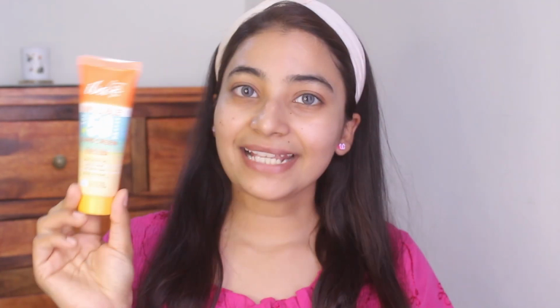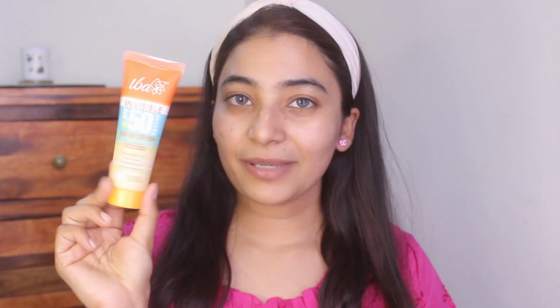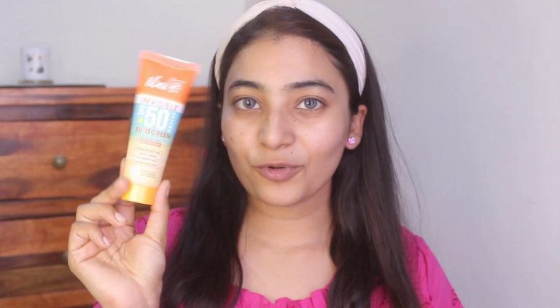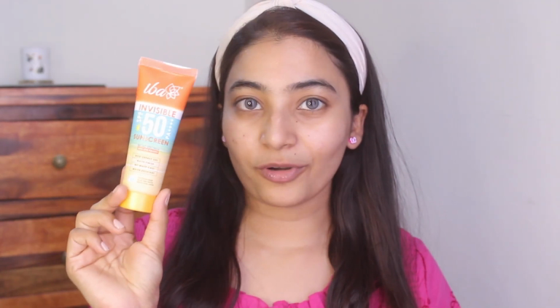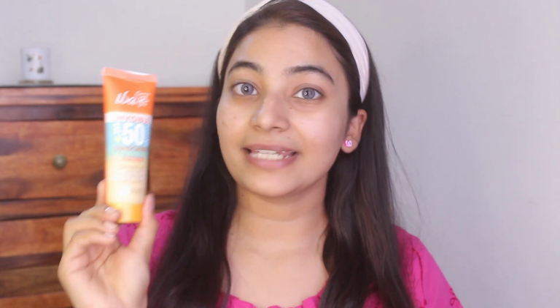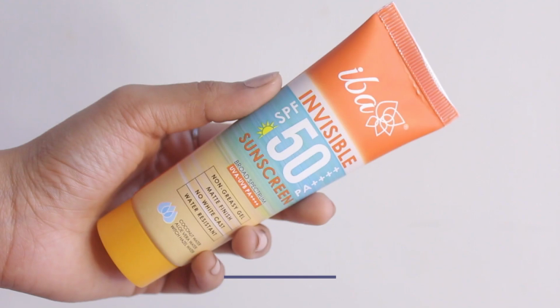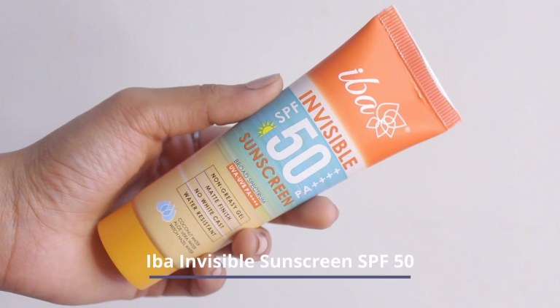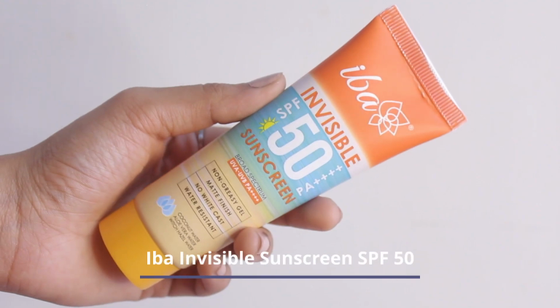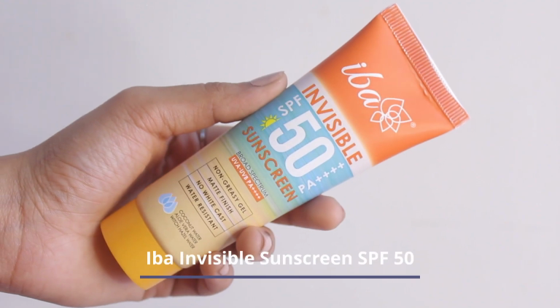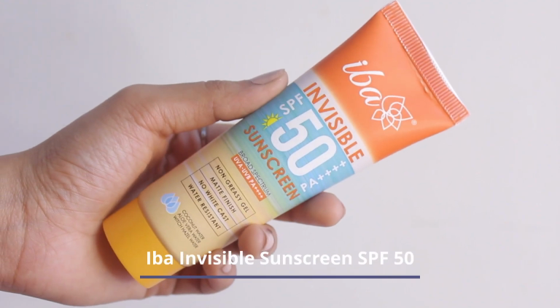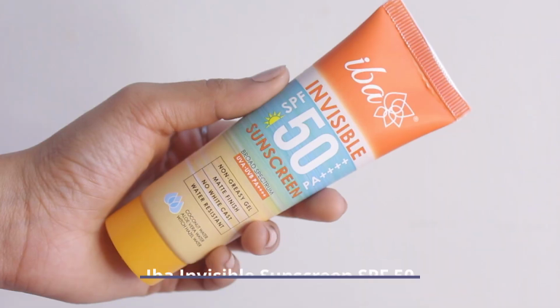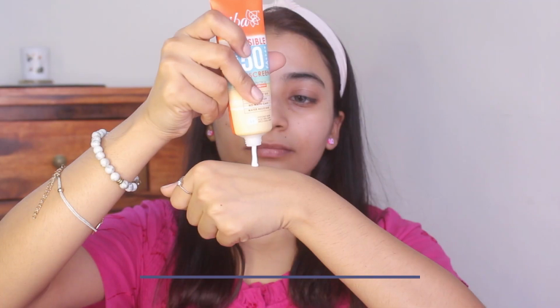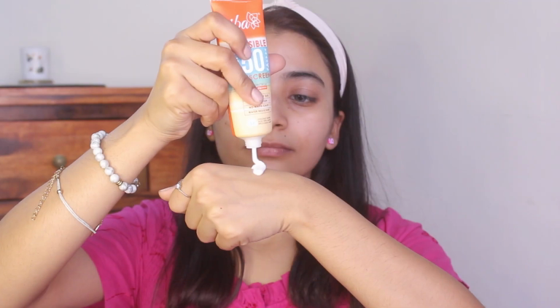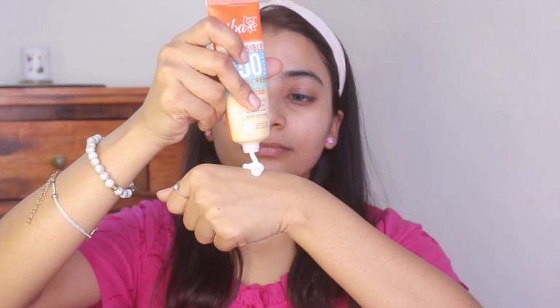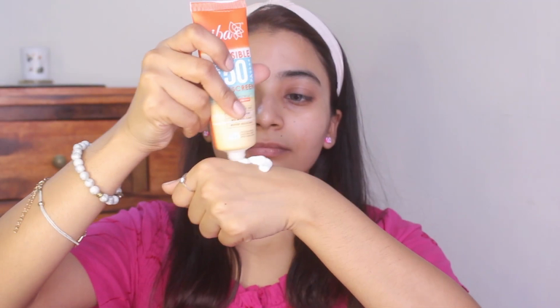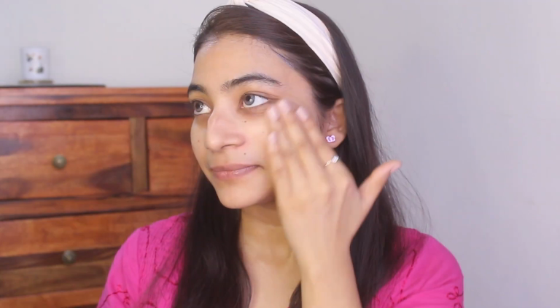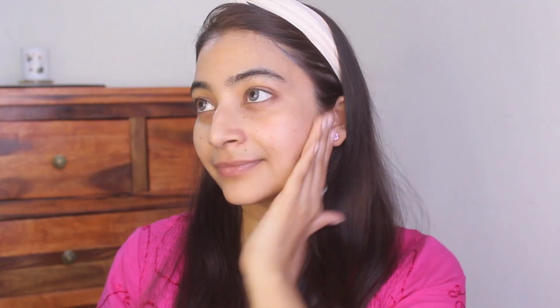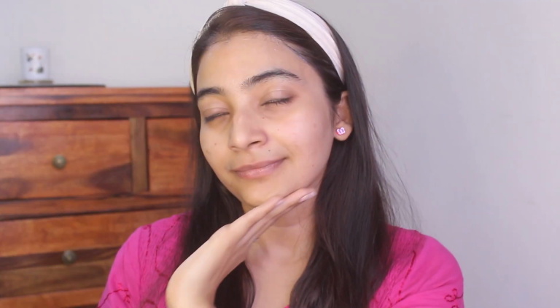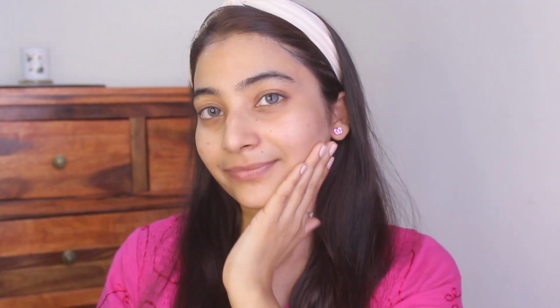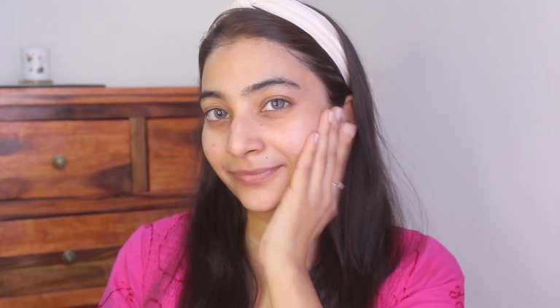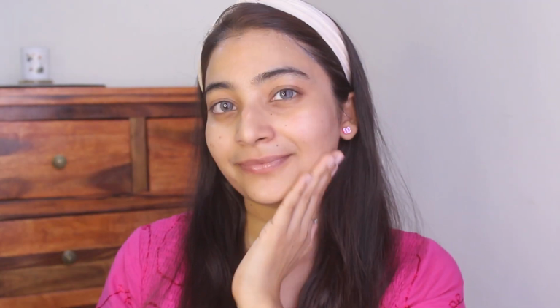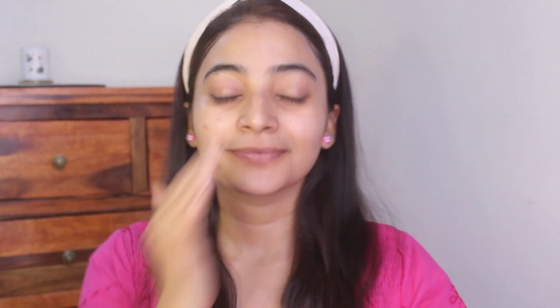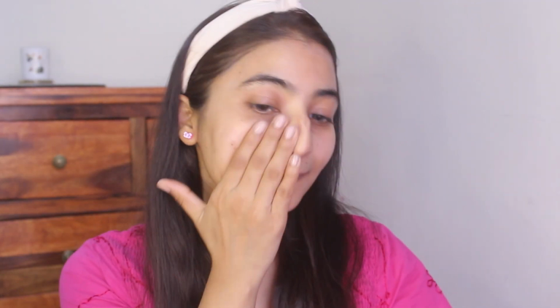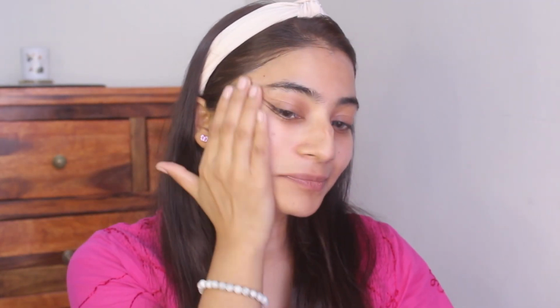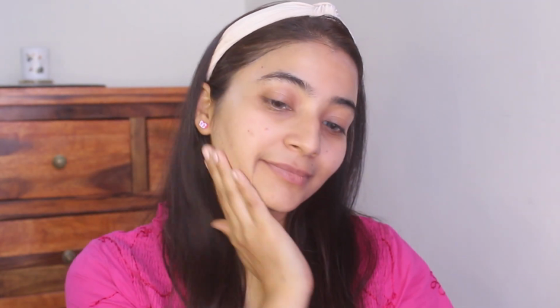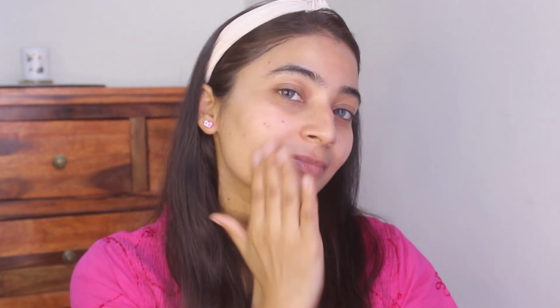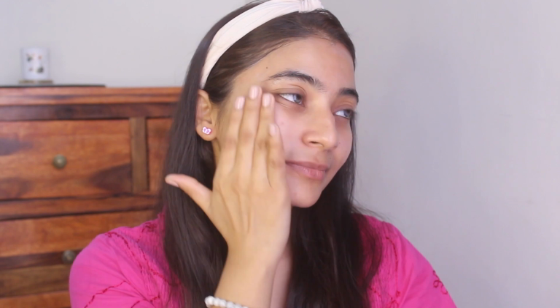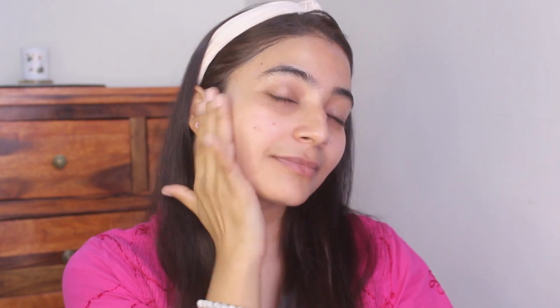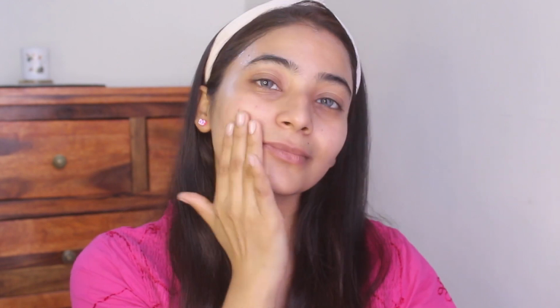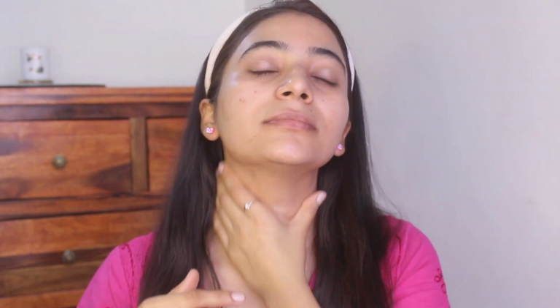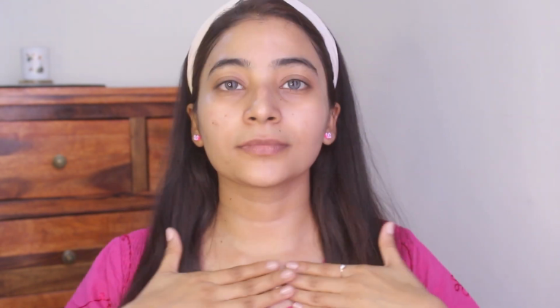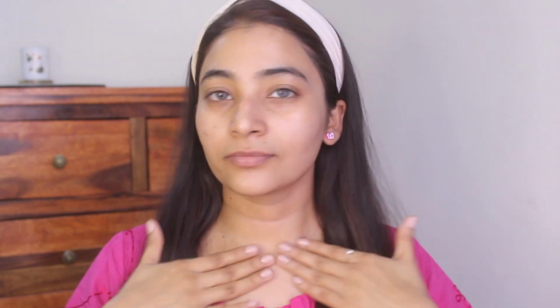Next step is the most important step, which is SPF. I use Iba's Invisible SPF 50 as it is perfect for every skin type — it doesn't leave a white cast and it's a non-greasy formula.